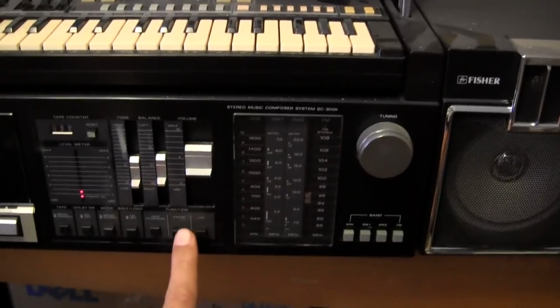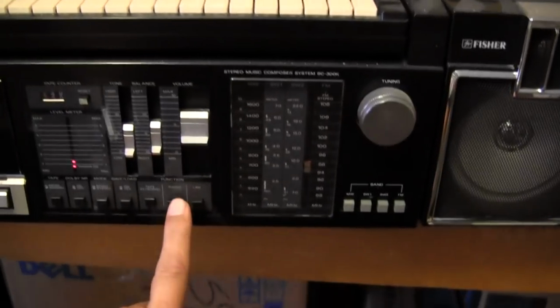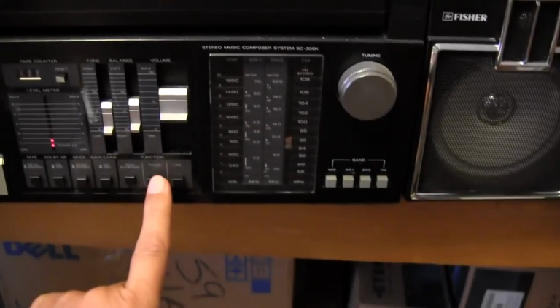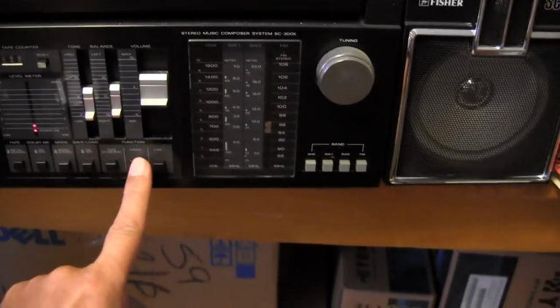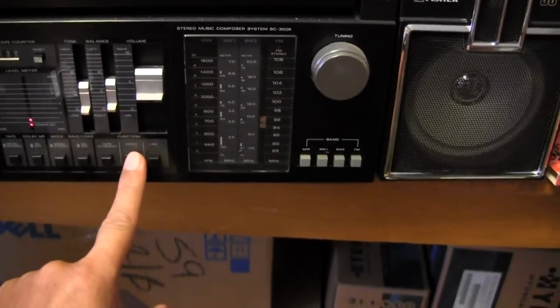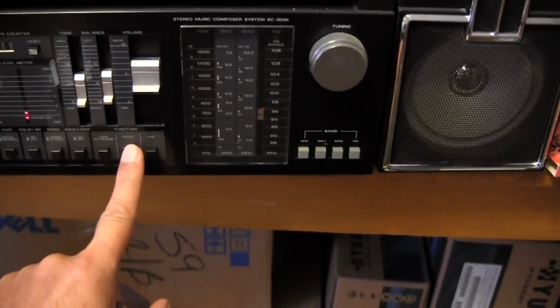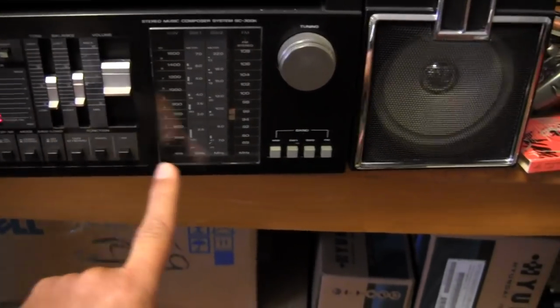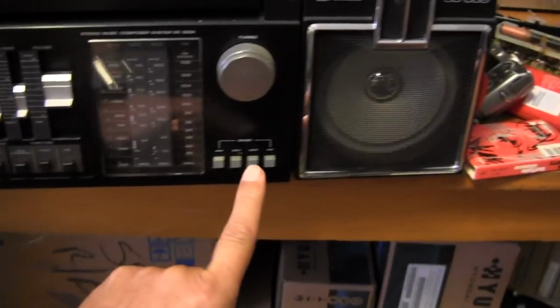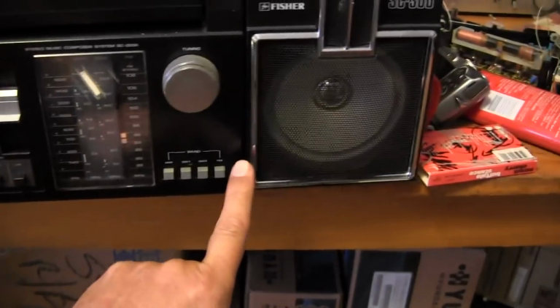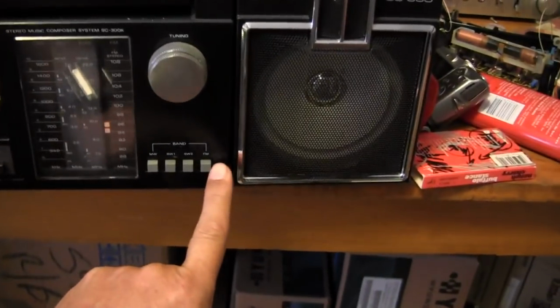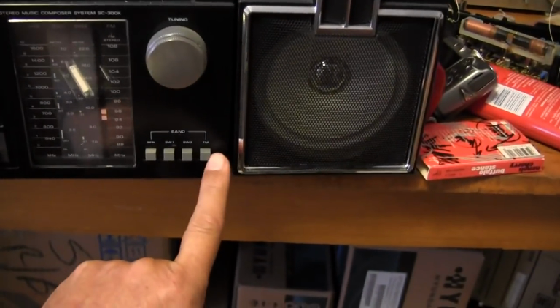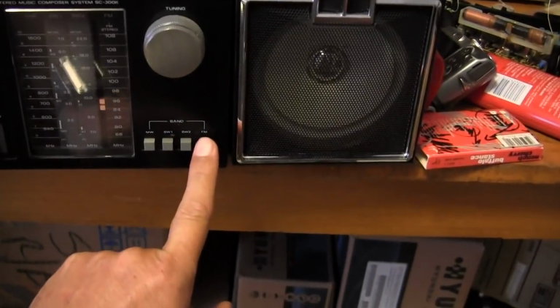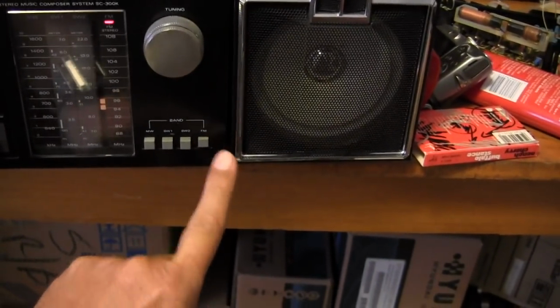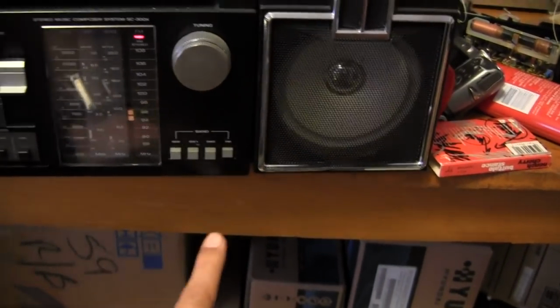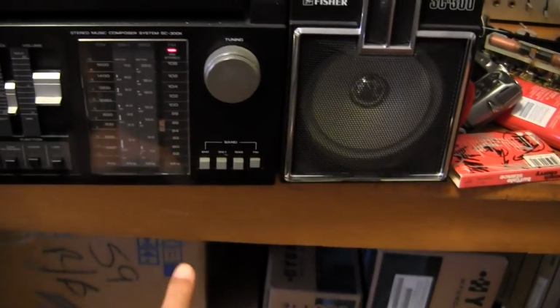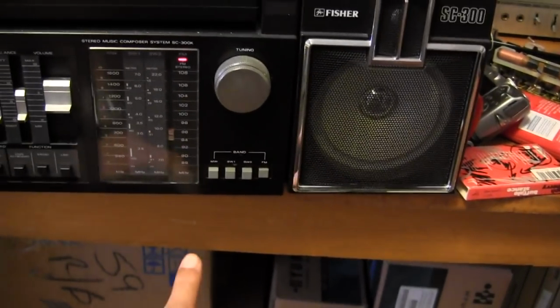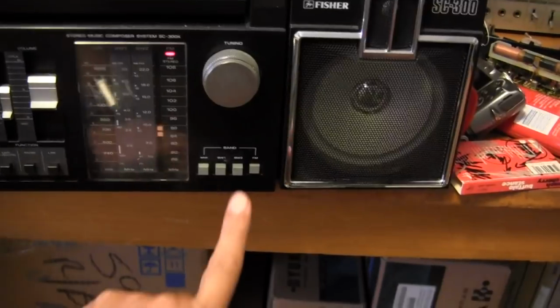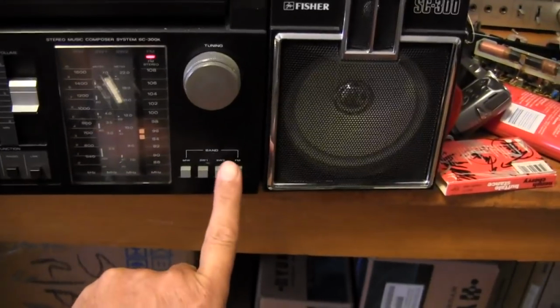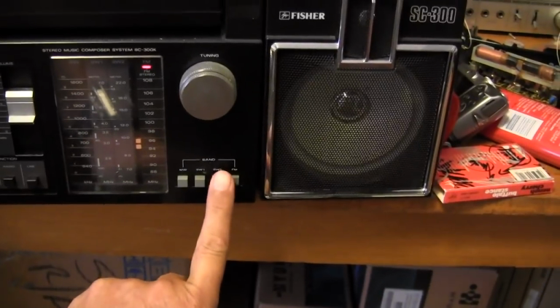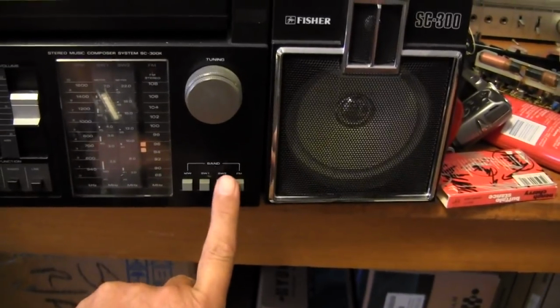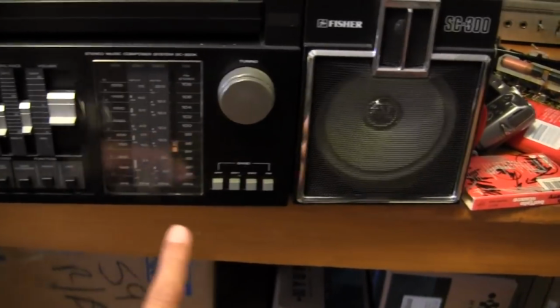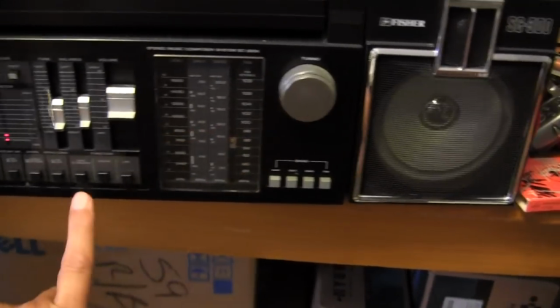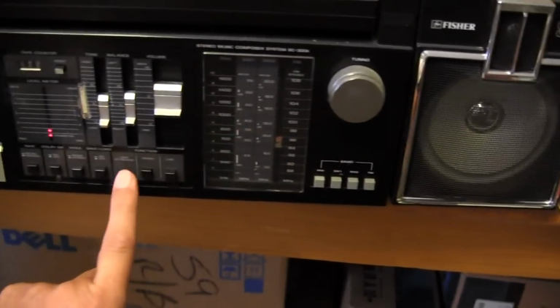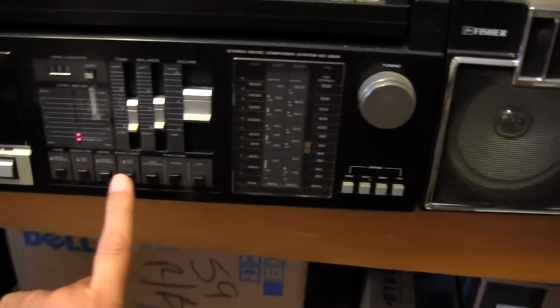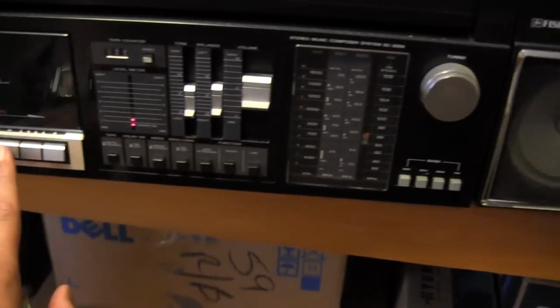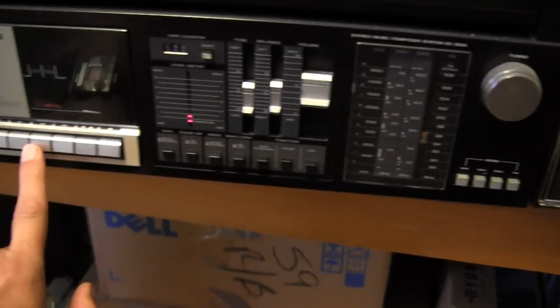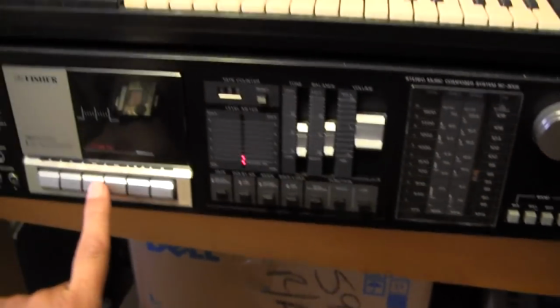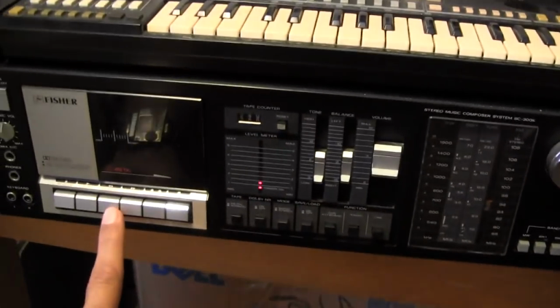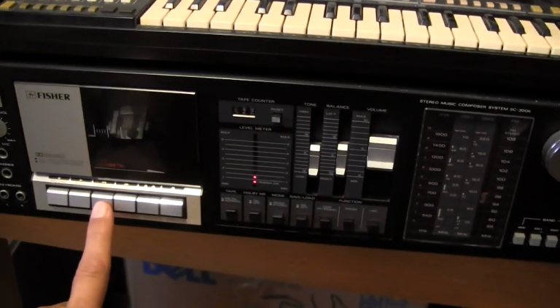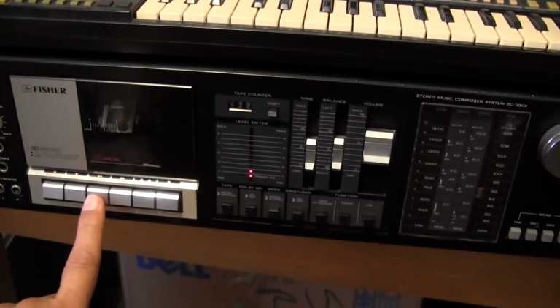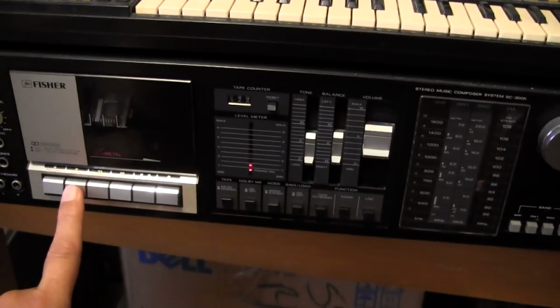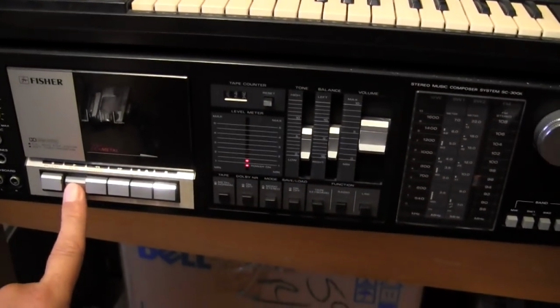Where's the radio? Hit the radio button. Hit FM. Okay, that works. And then I believe that stopped.